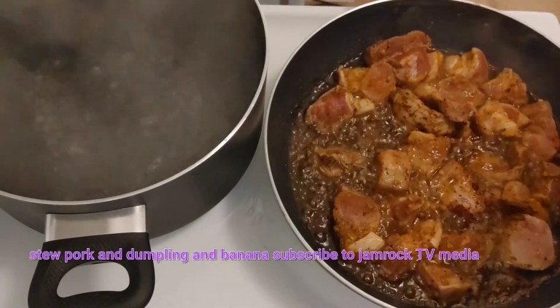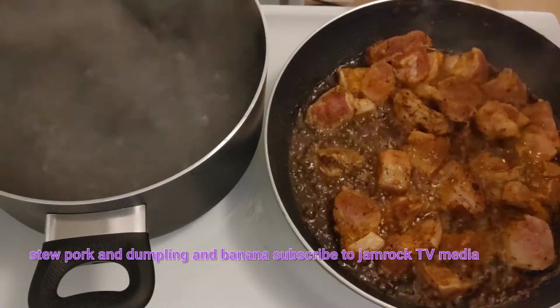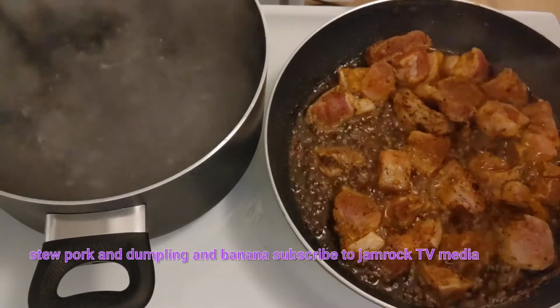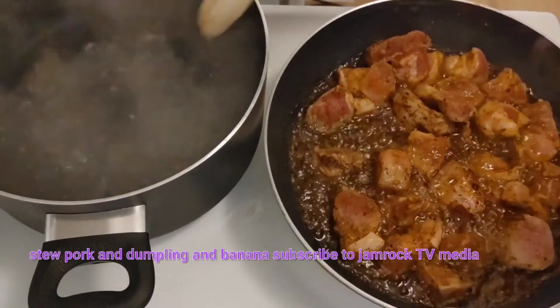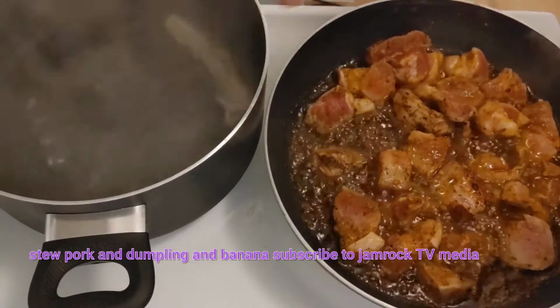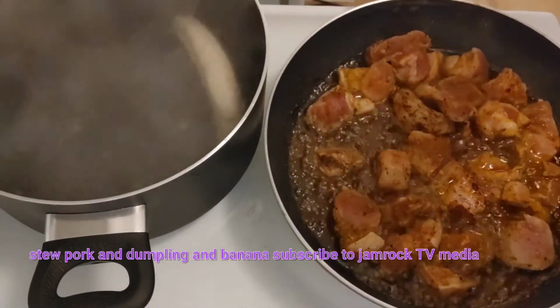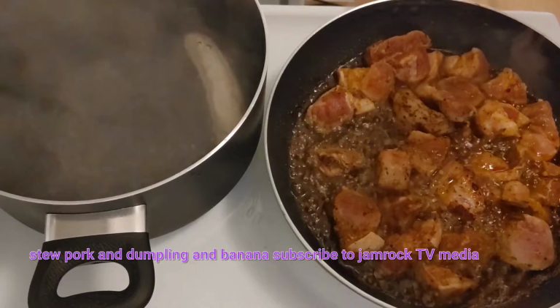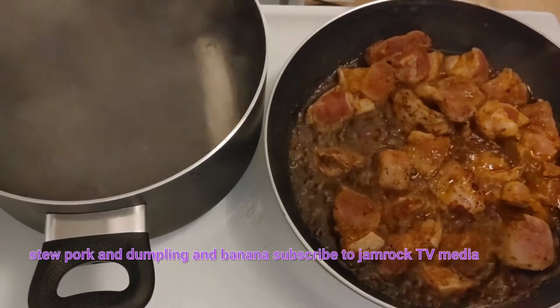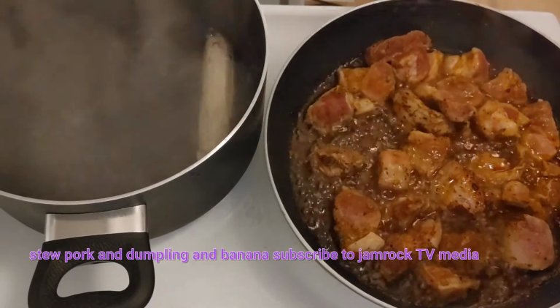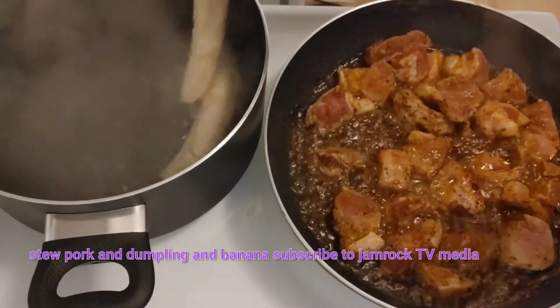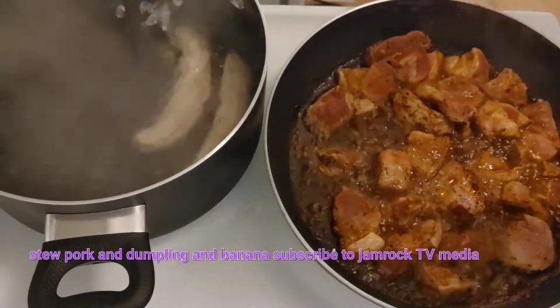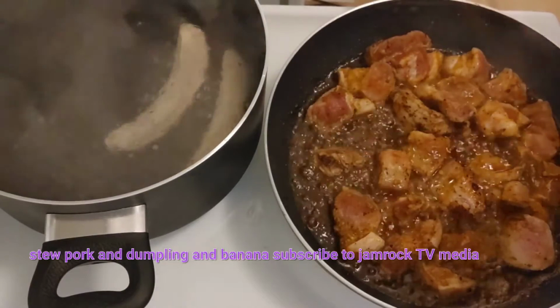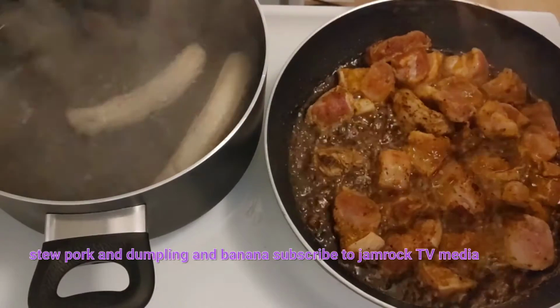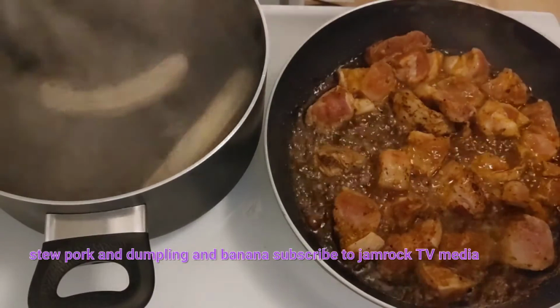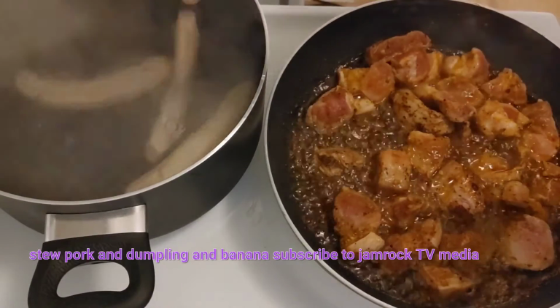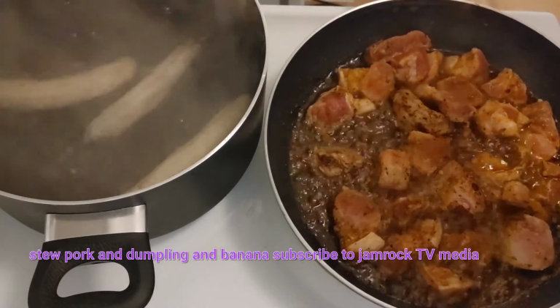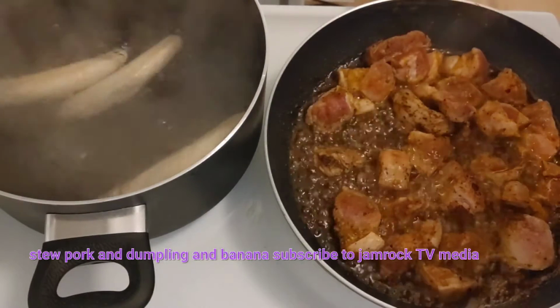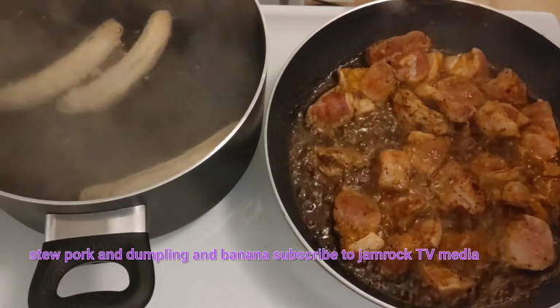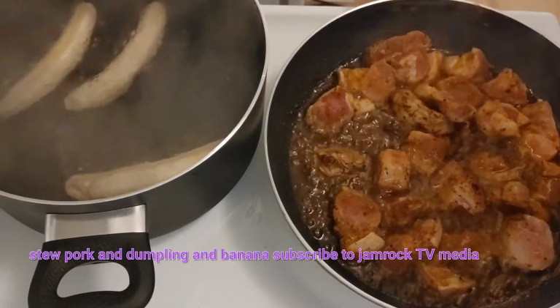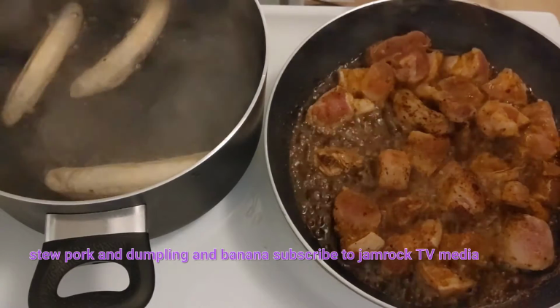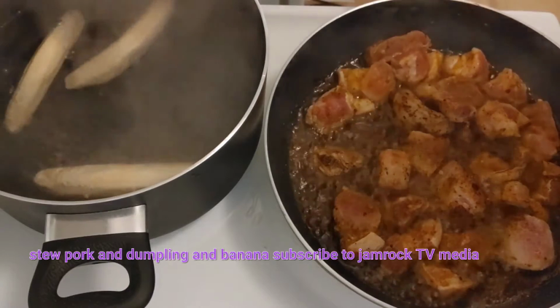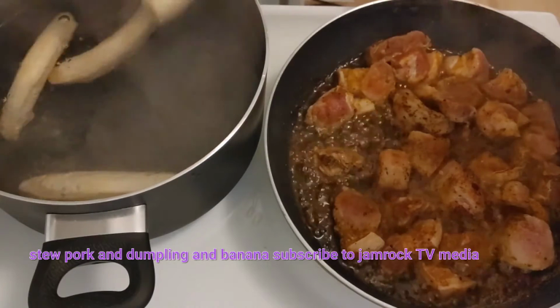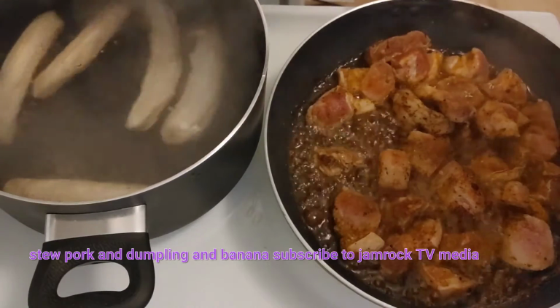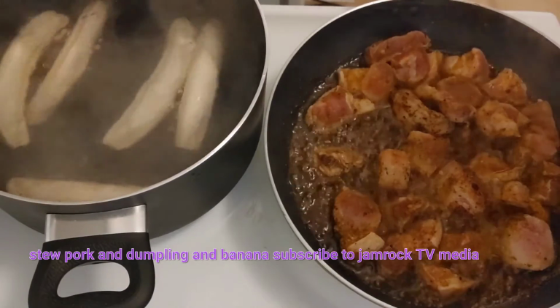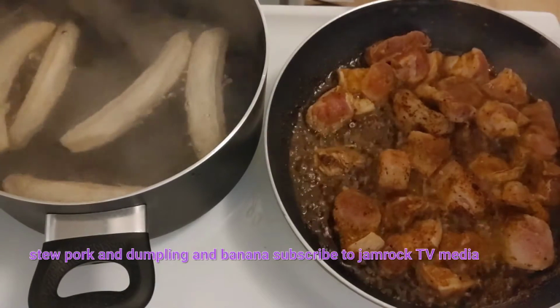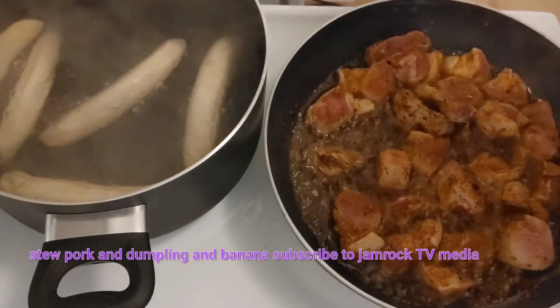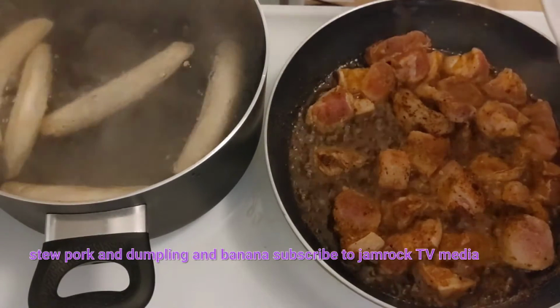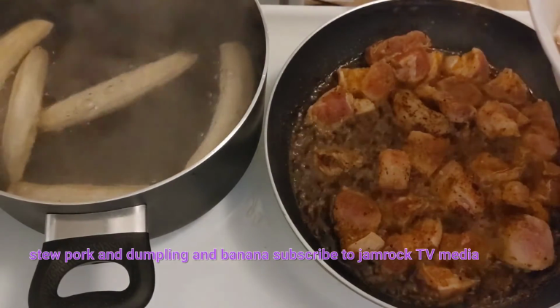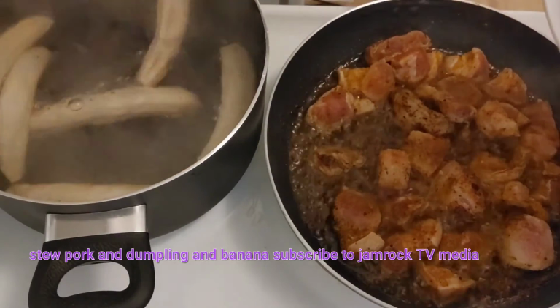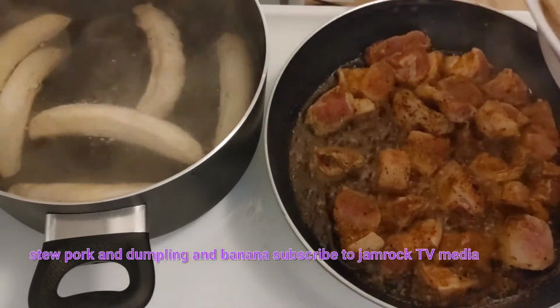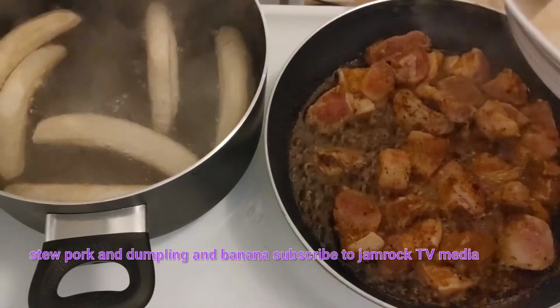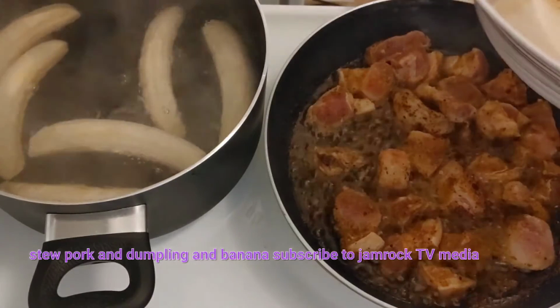The pot is boiling so we're going to add in our banana and our yam. Put these in, then wait a little bit and add your dumplings.